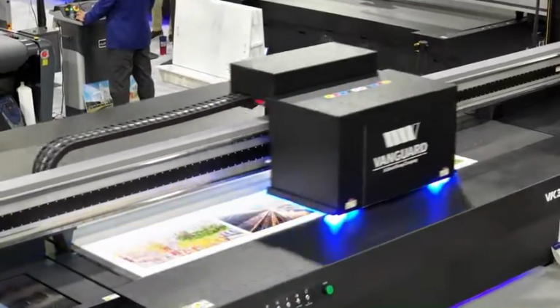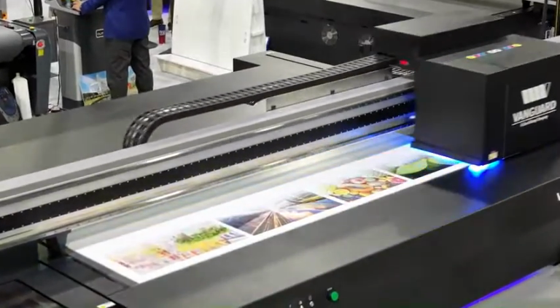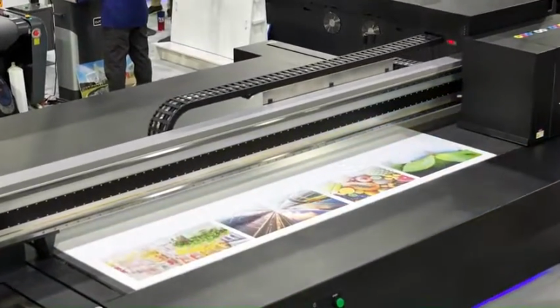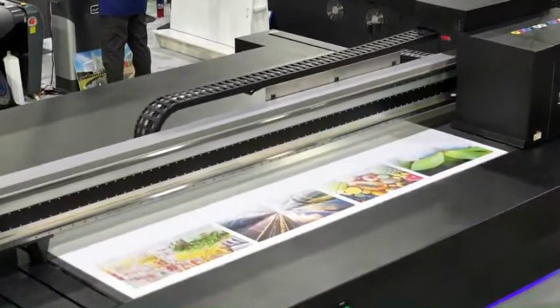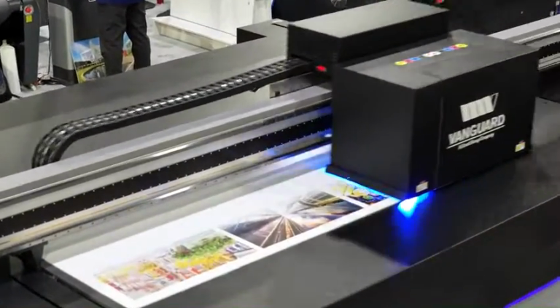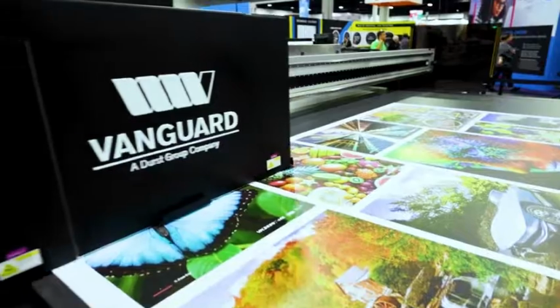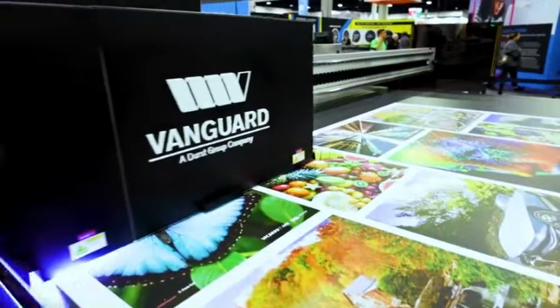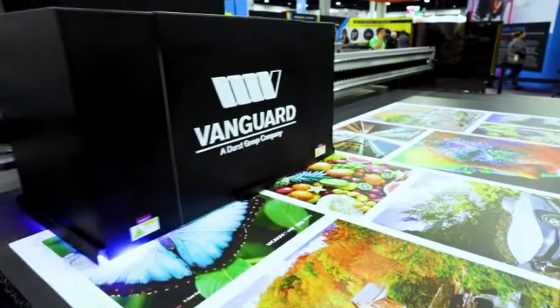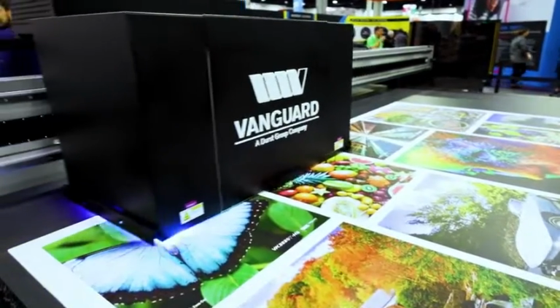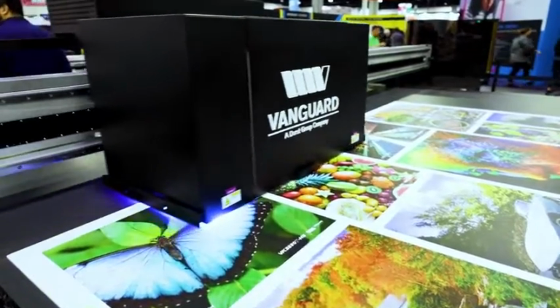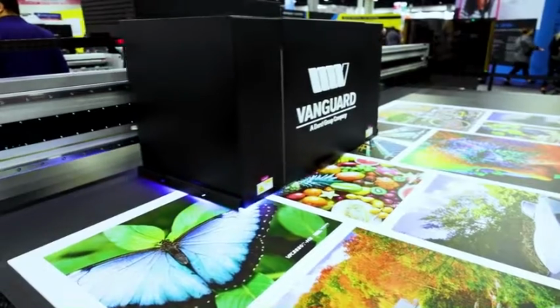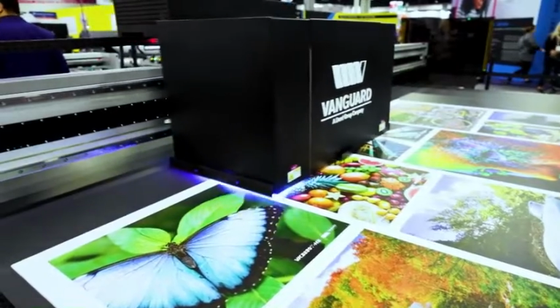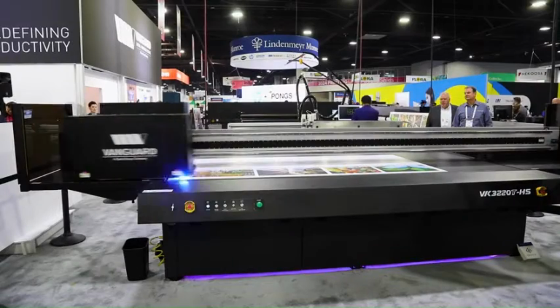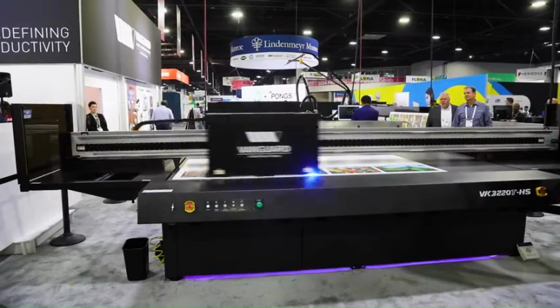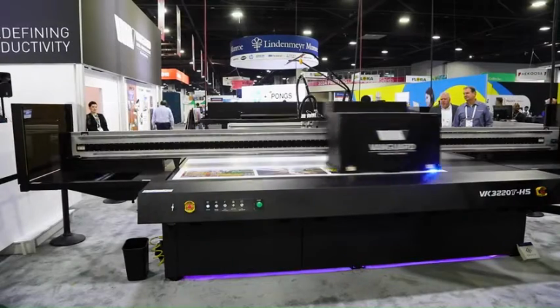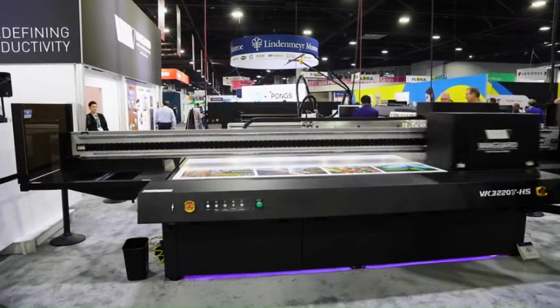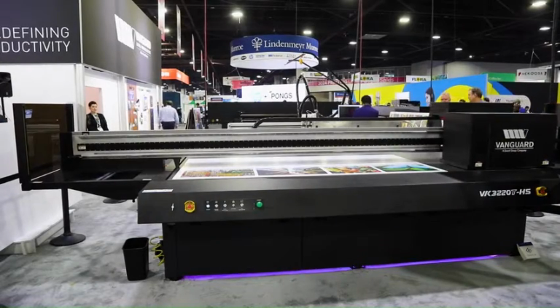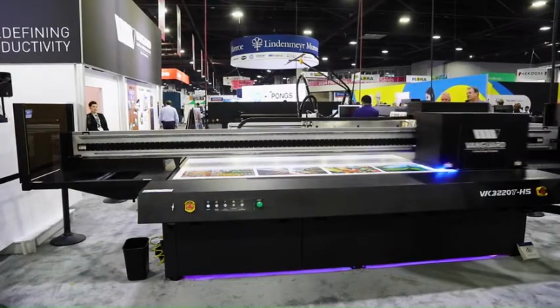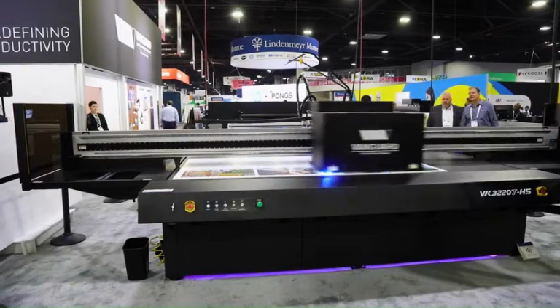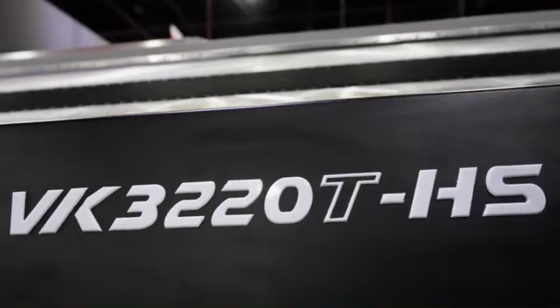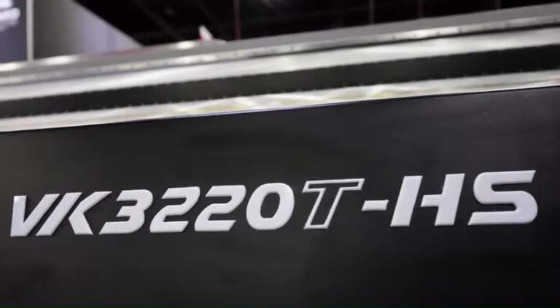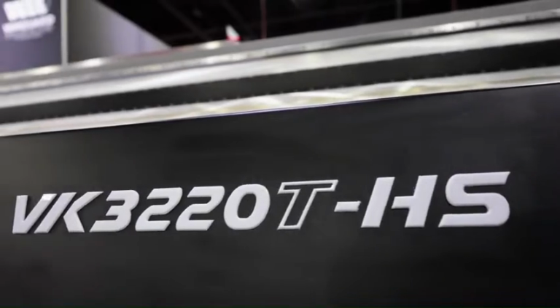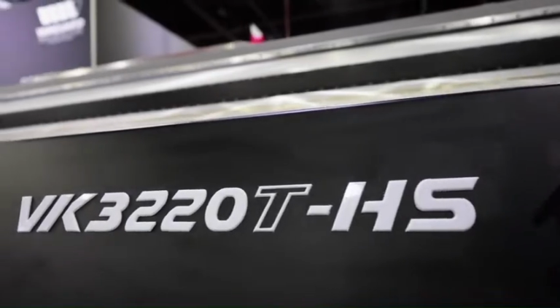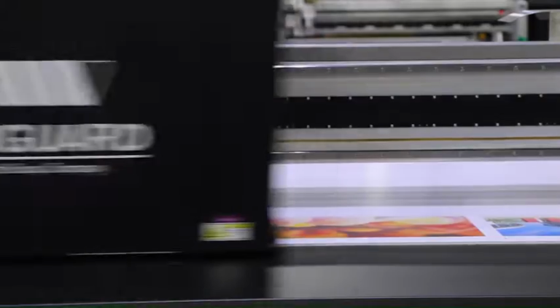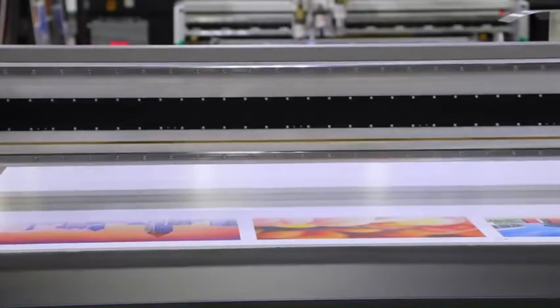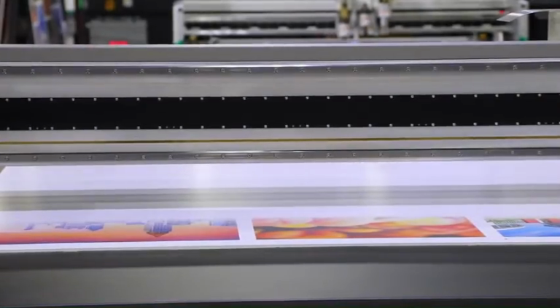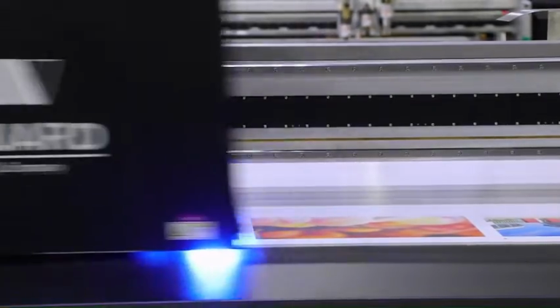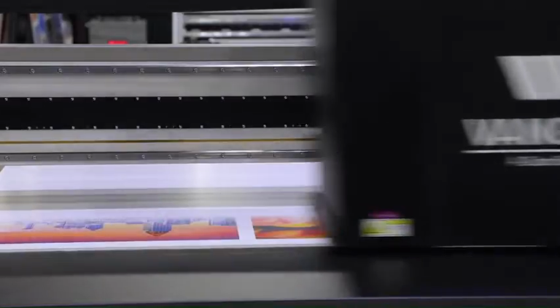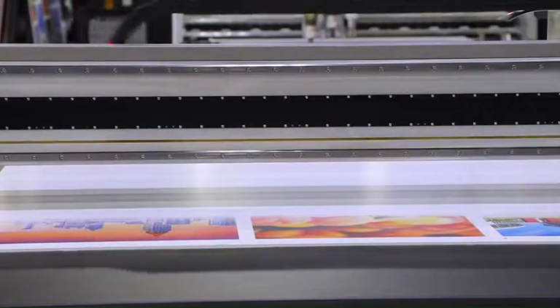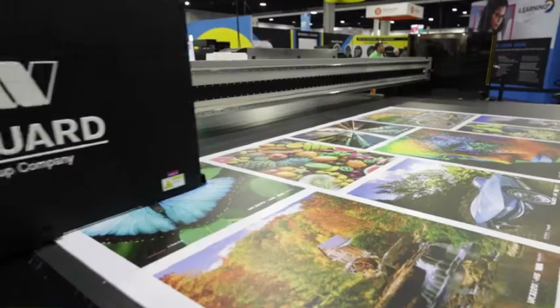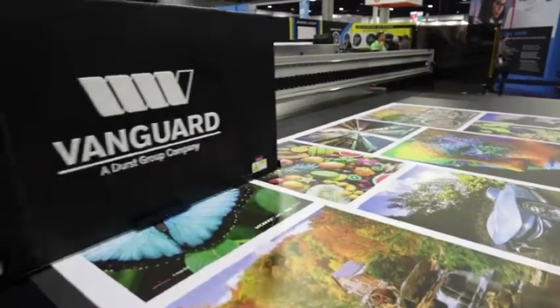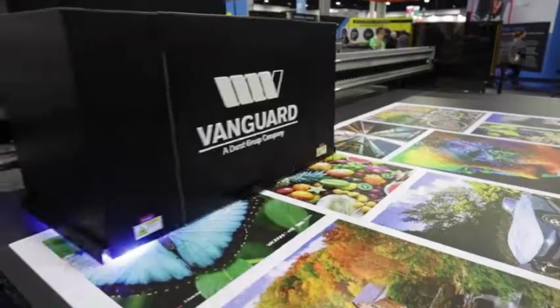The VK3220THS is the pinnacle of the evolution of Vanguard Digital Printing Solutions. With a larger bed size and up to three rows of print heads, the VK3220THS redefines productivity potential for print service providers.